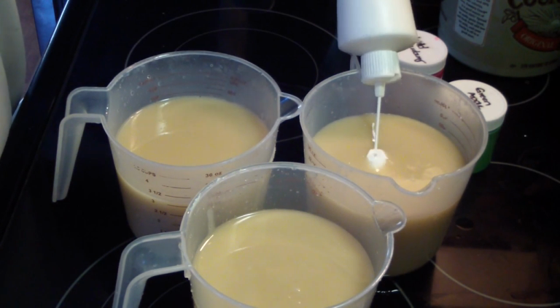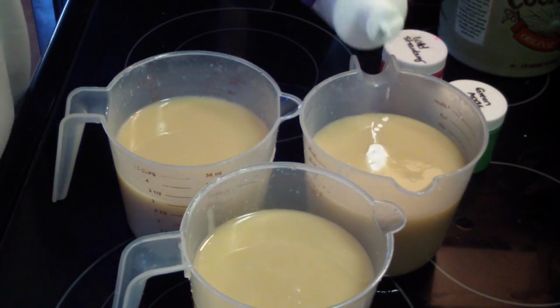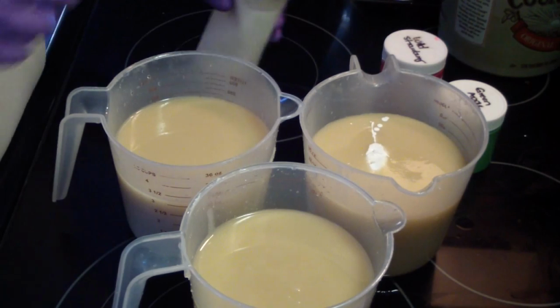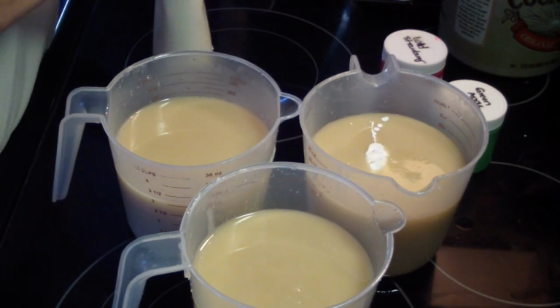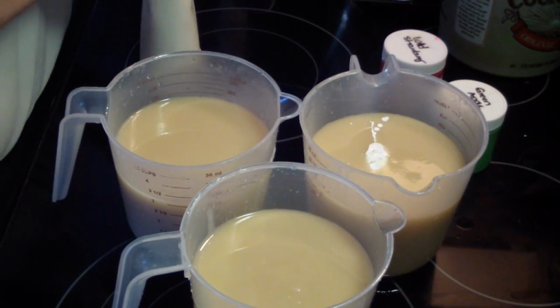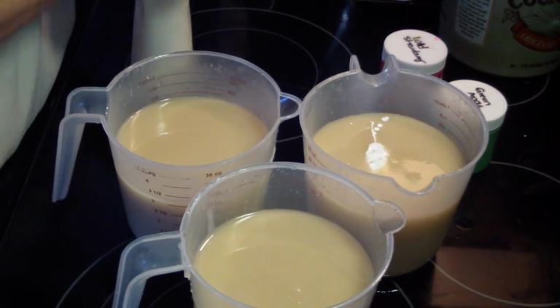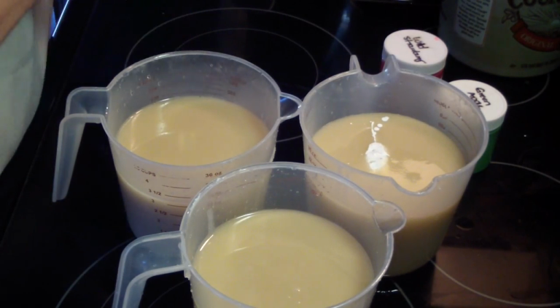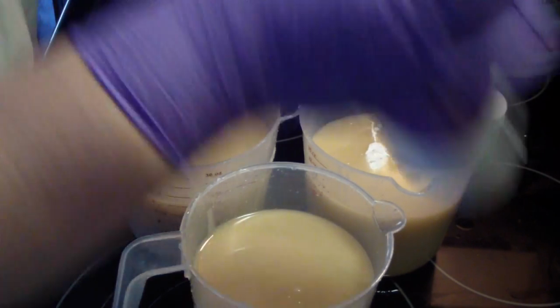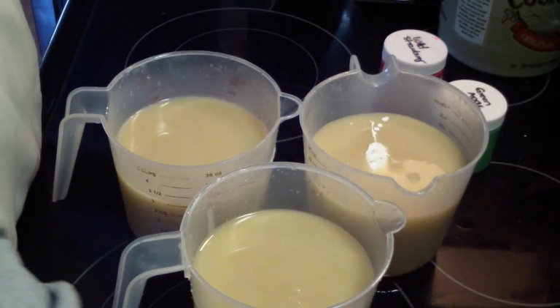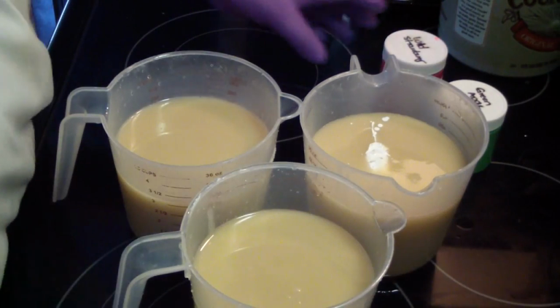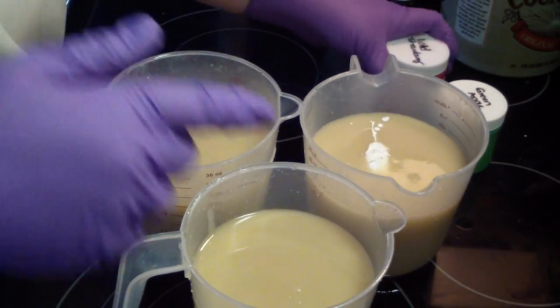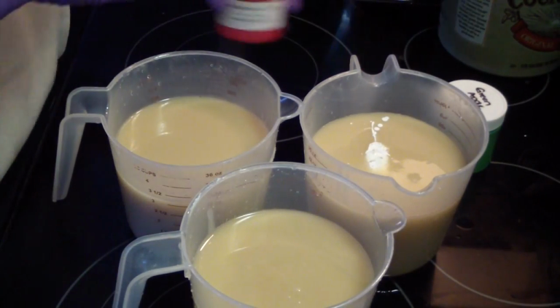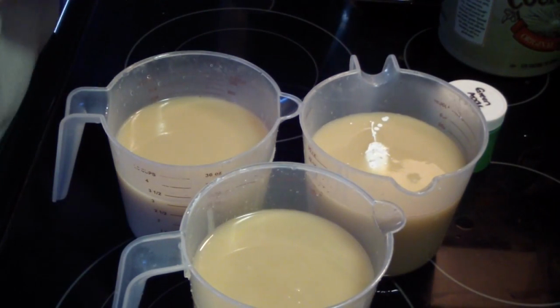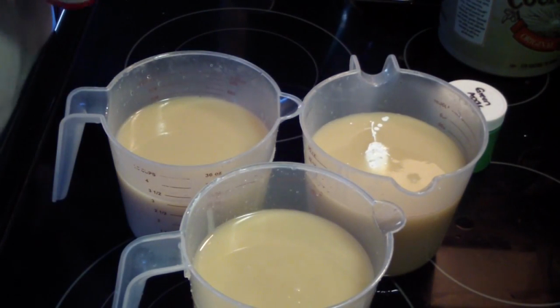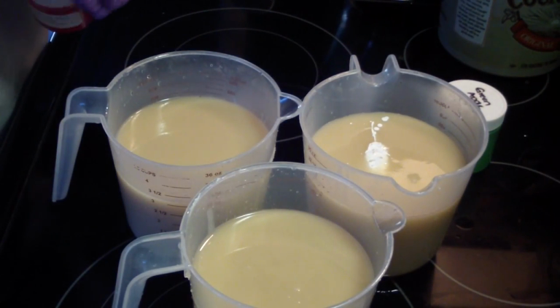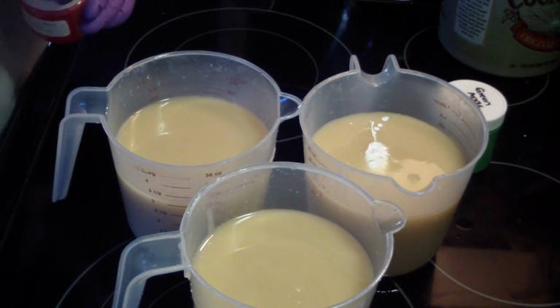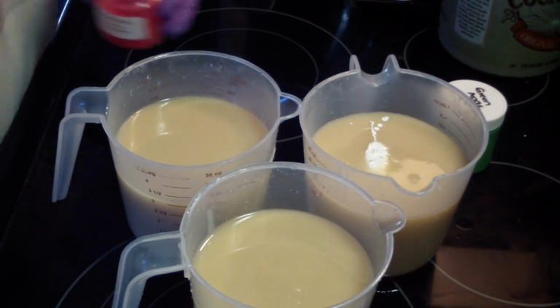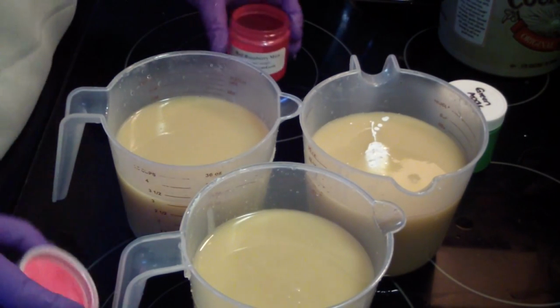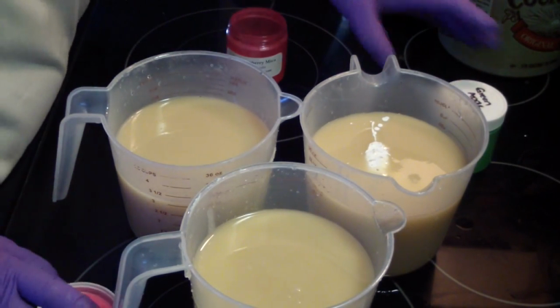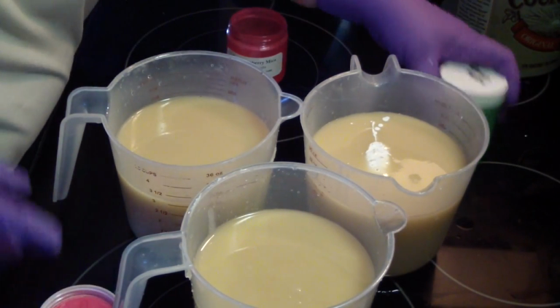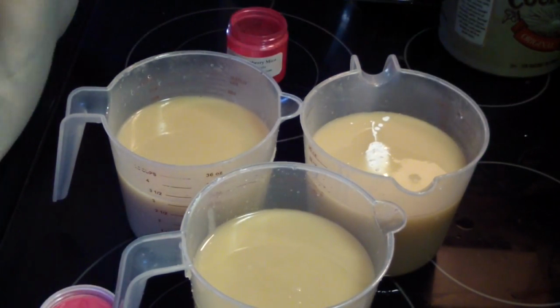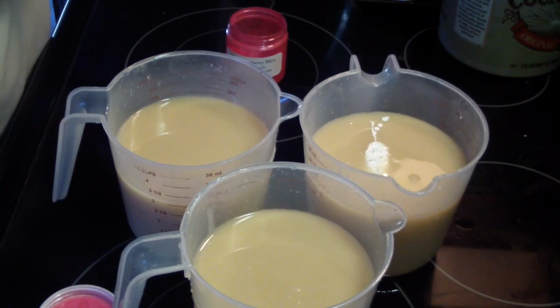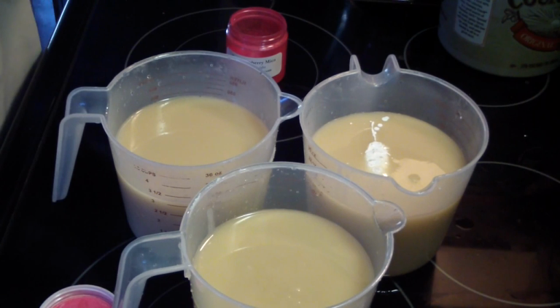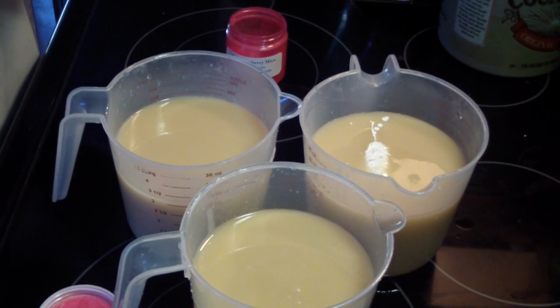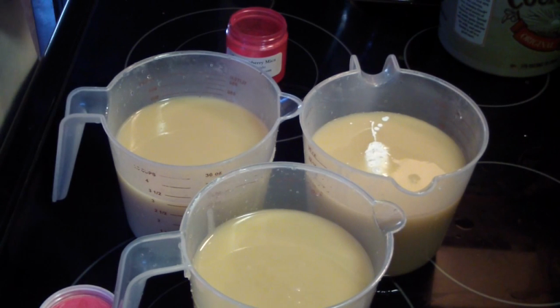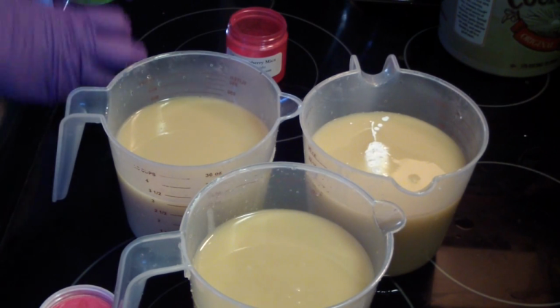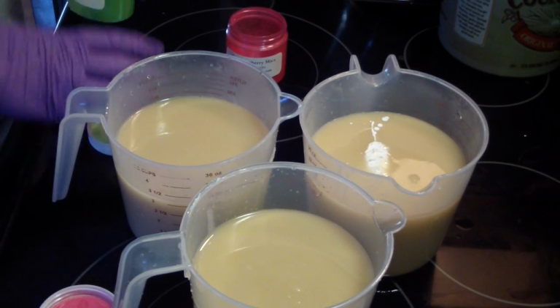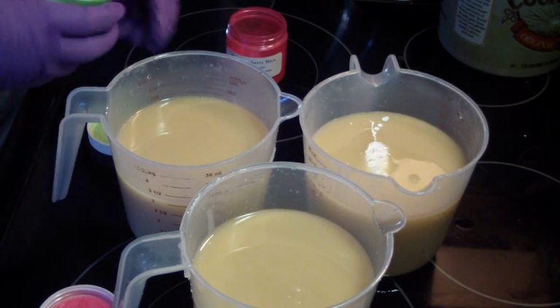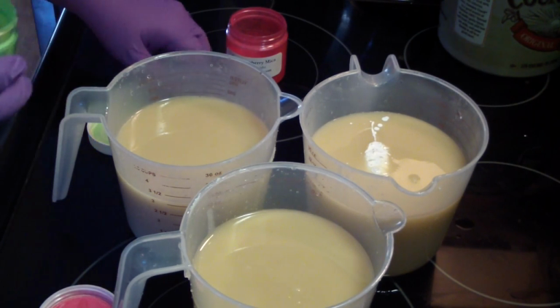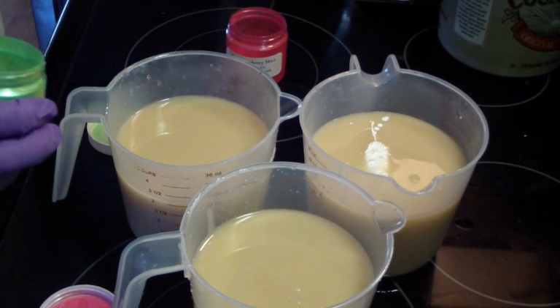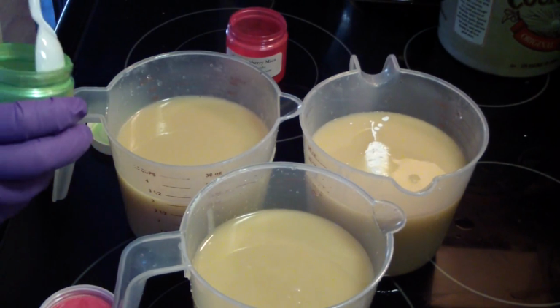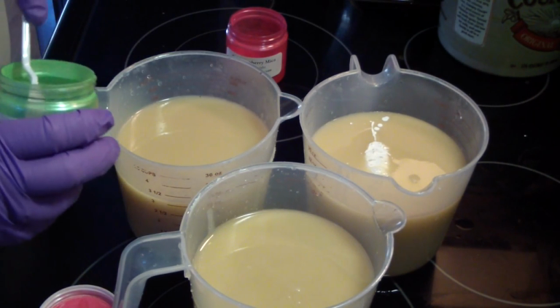I don't have fragrance in here yet because this does accelerate — well, it did the last time I made it.